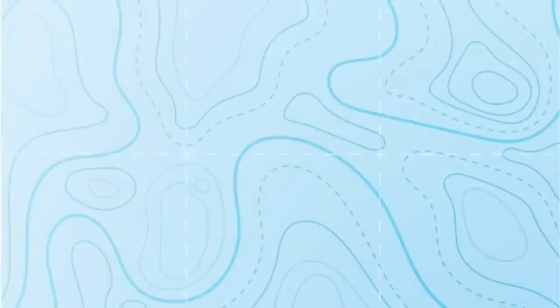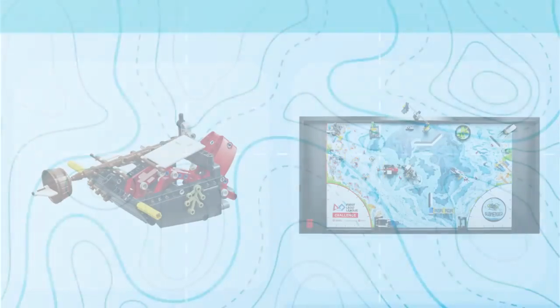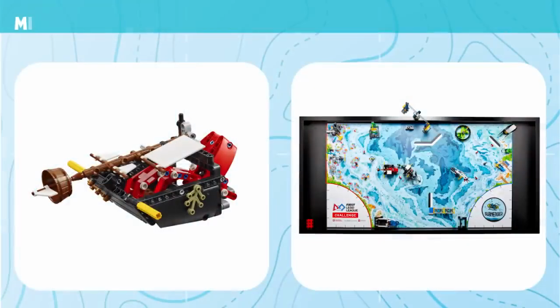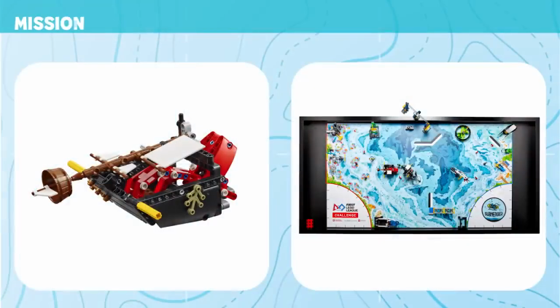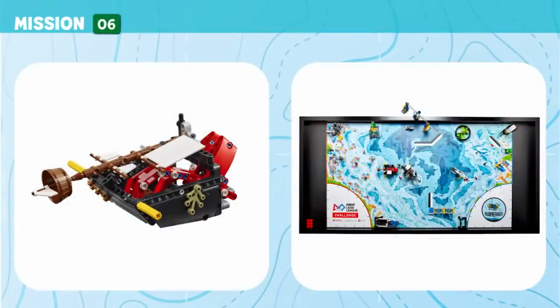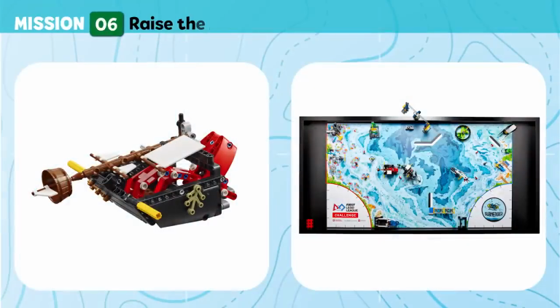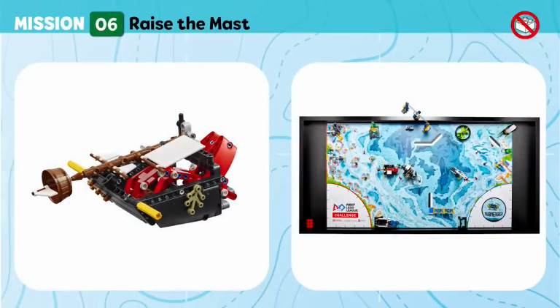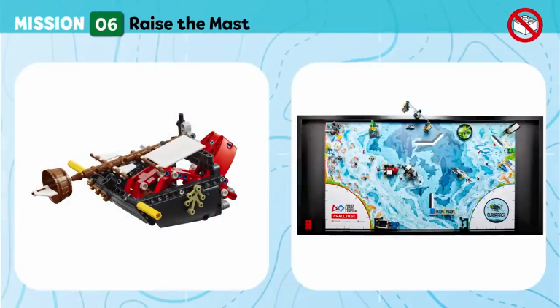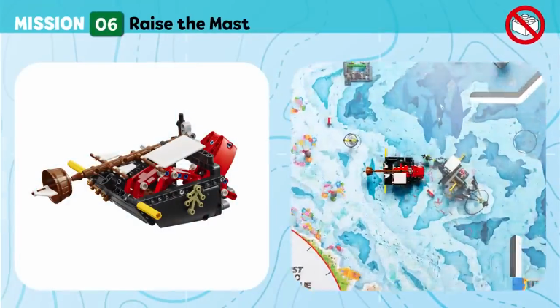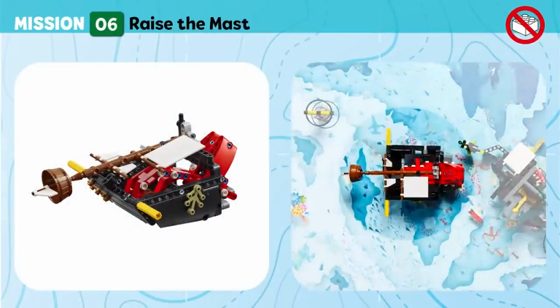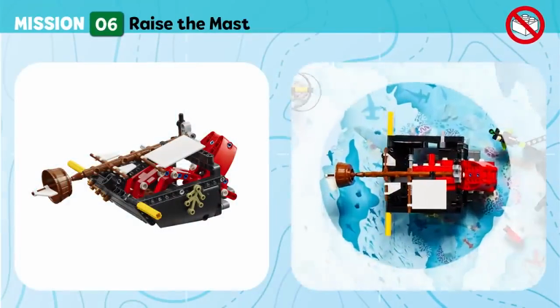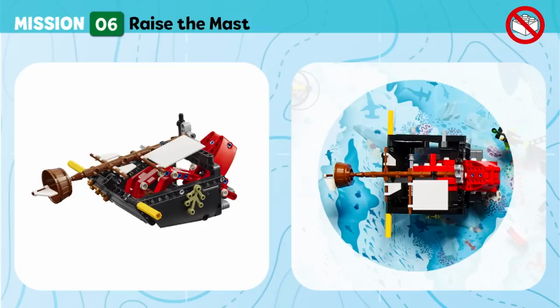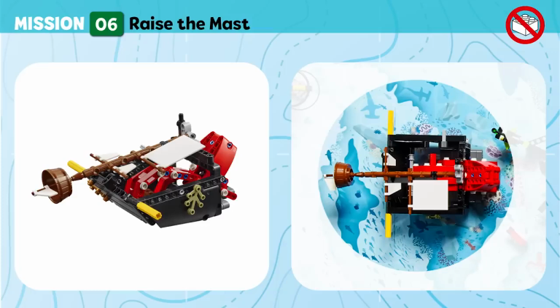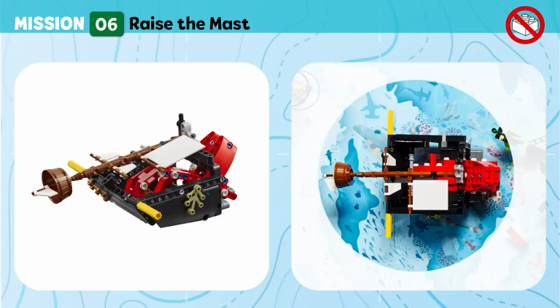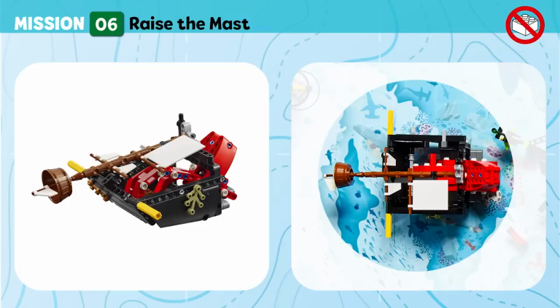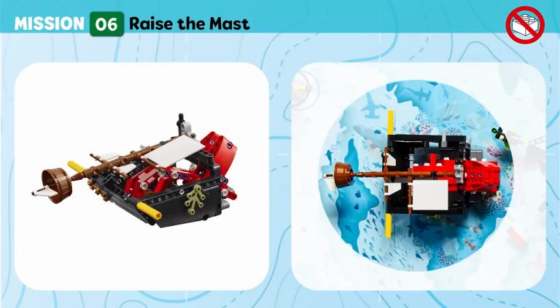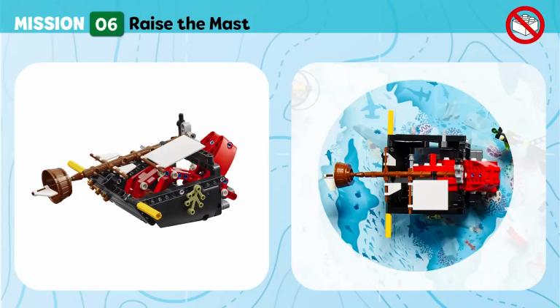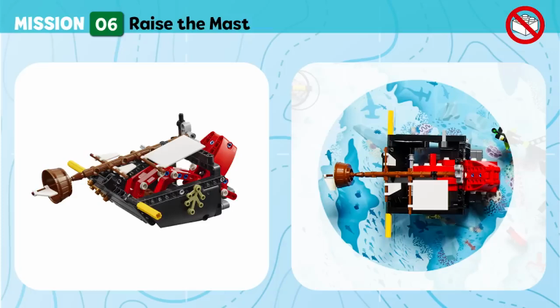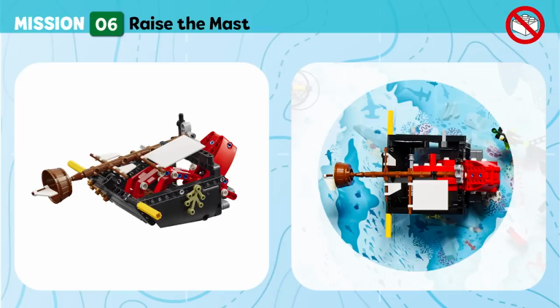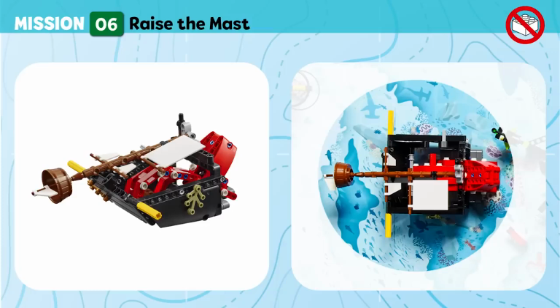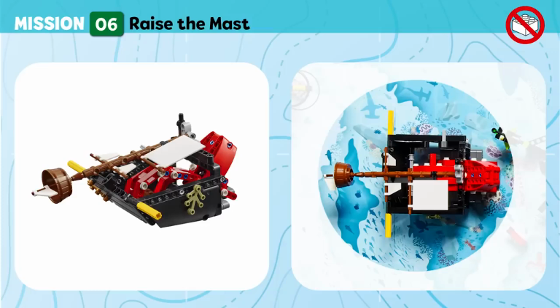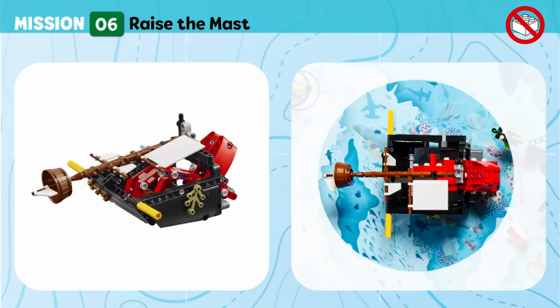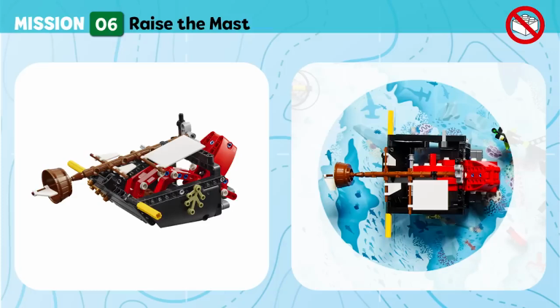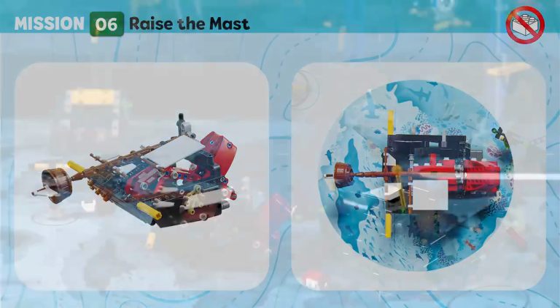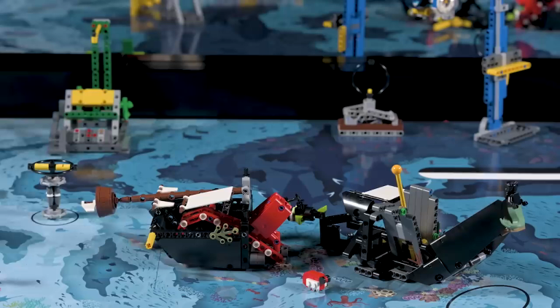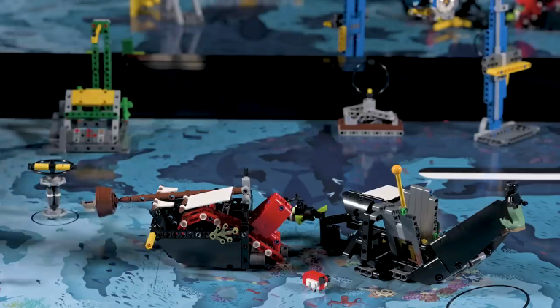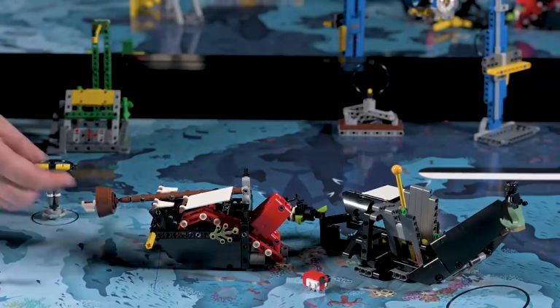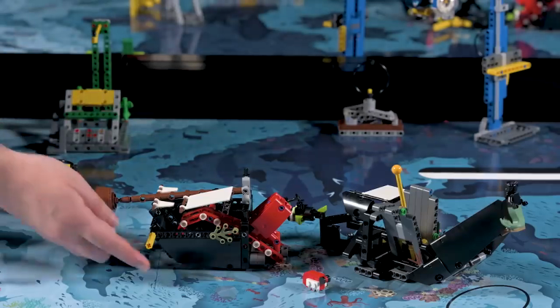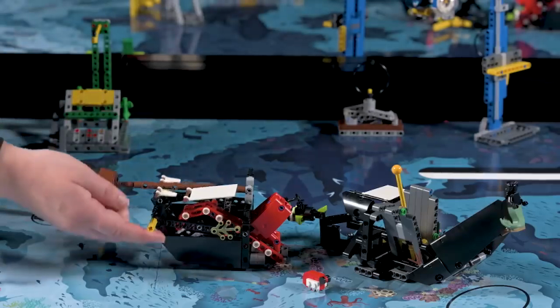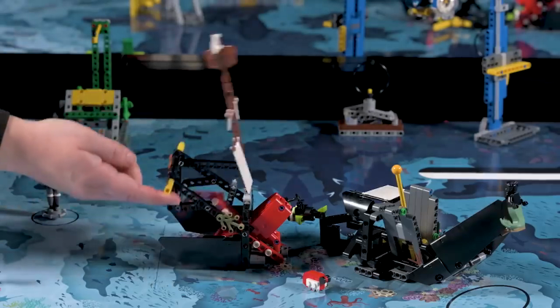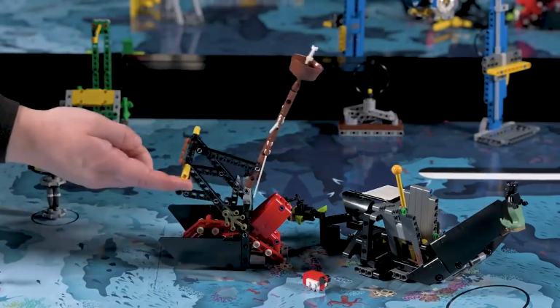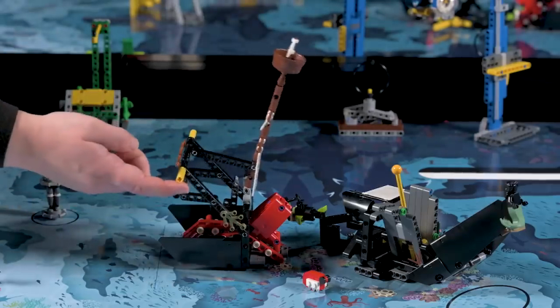Mission 6: Raise the Mast. Raise the mast to restore the sunken shipwreck and explore what's inside. Score if the shipwreck's mast is completely raised.